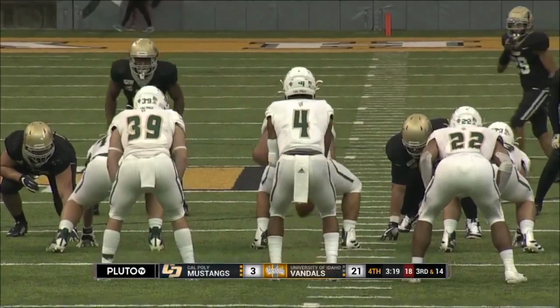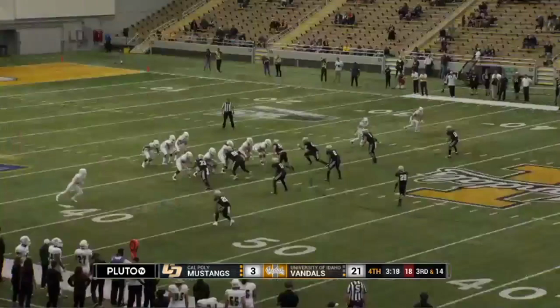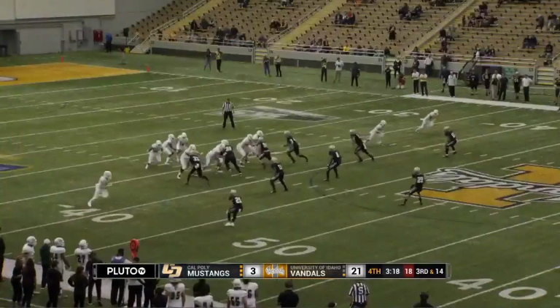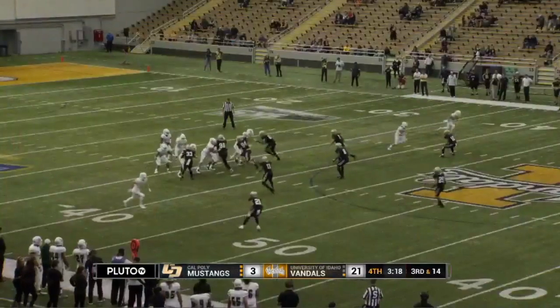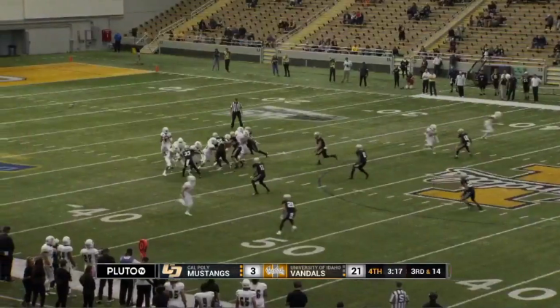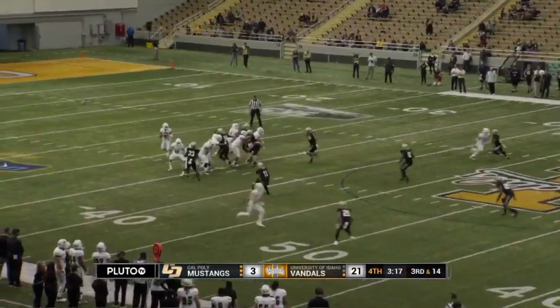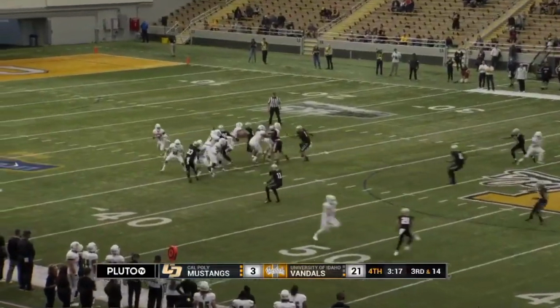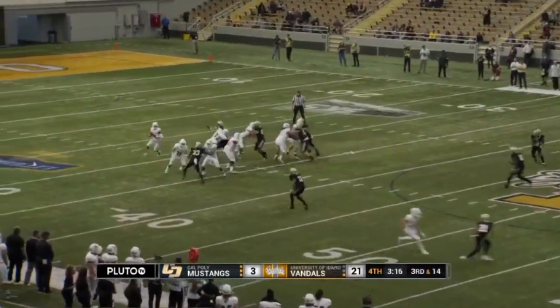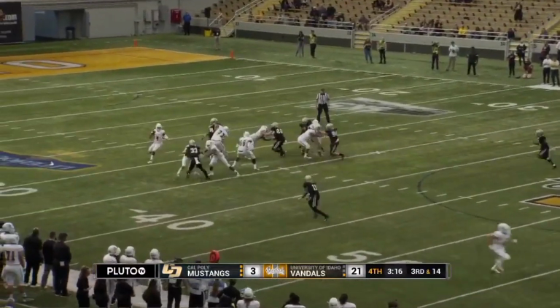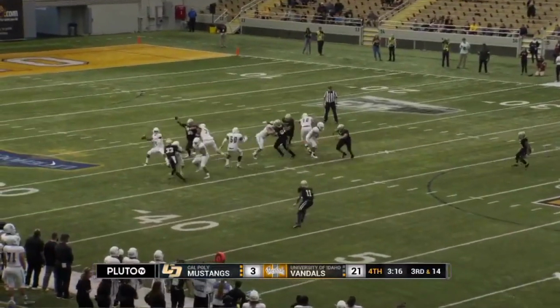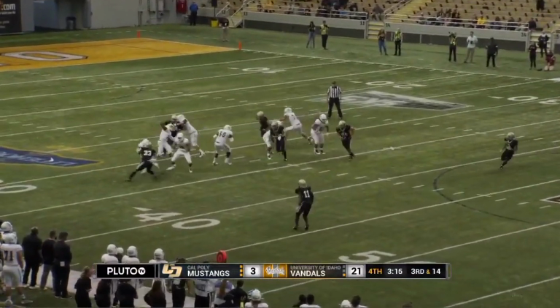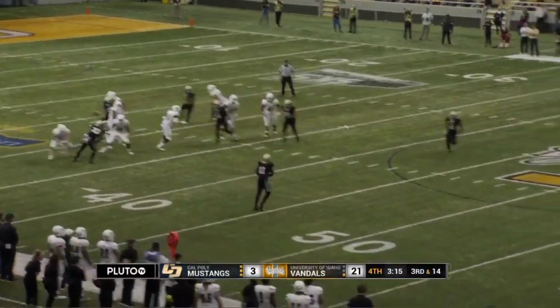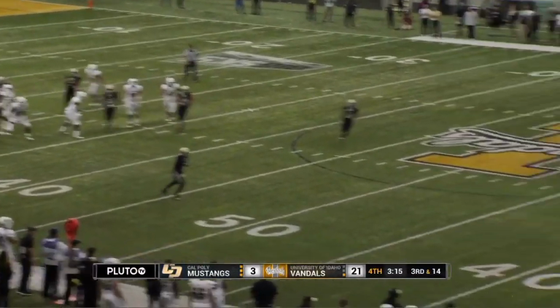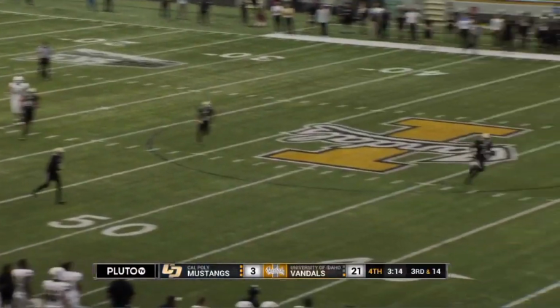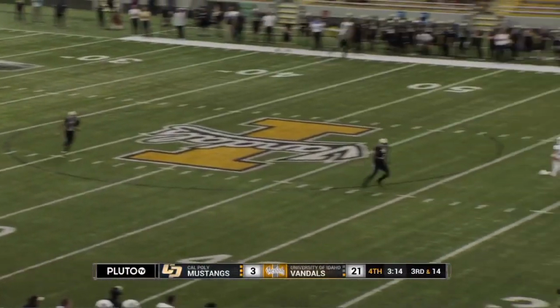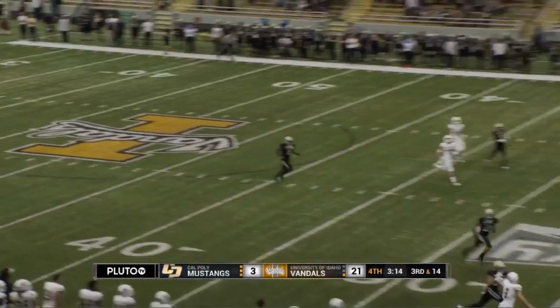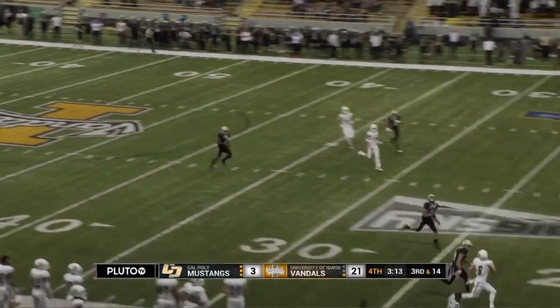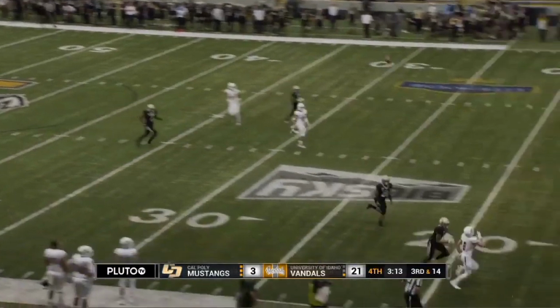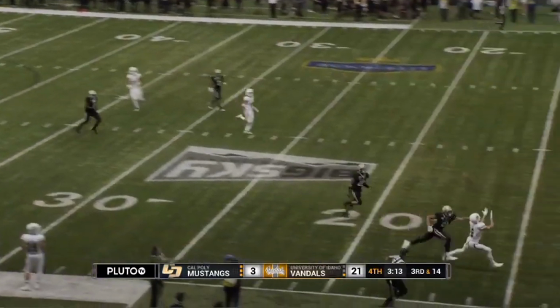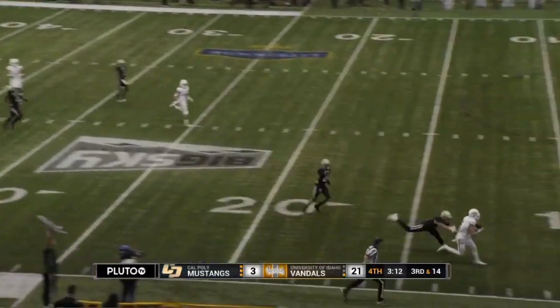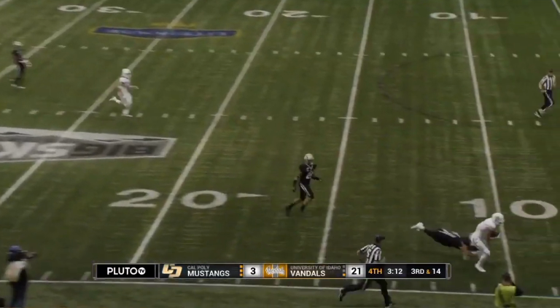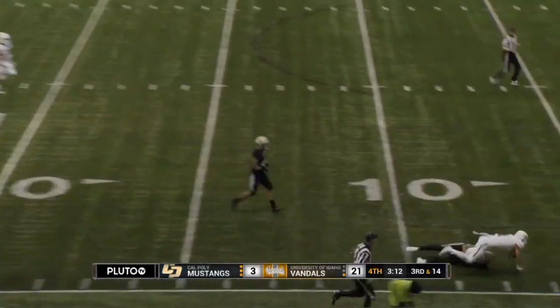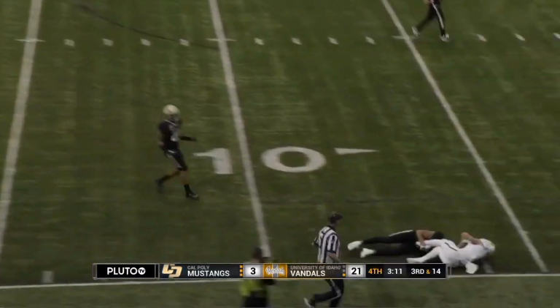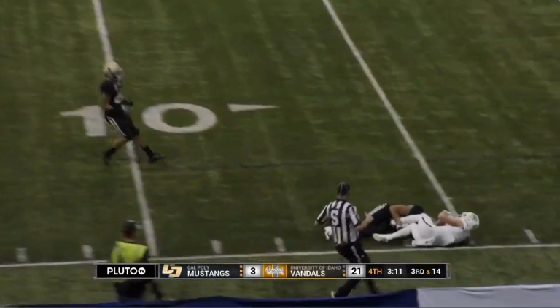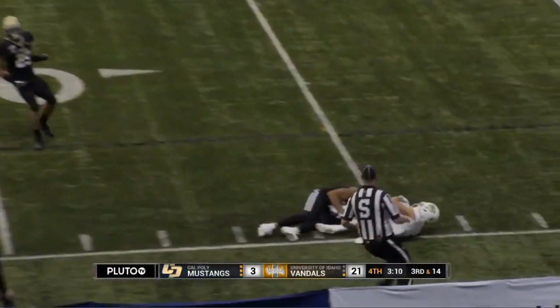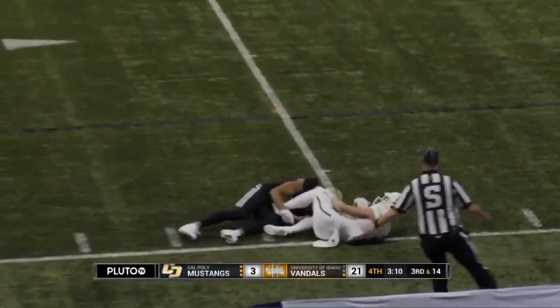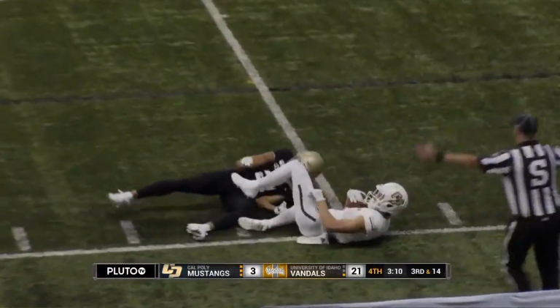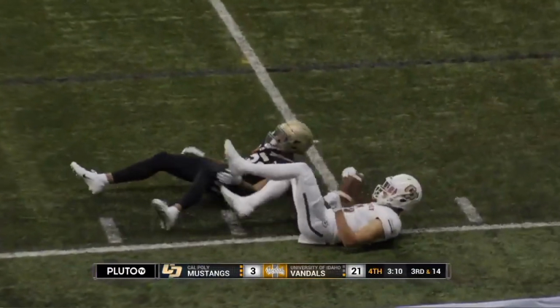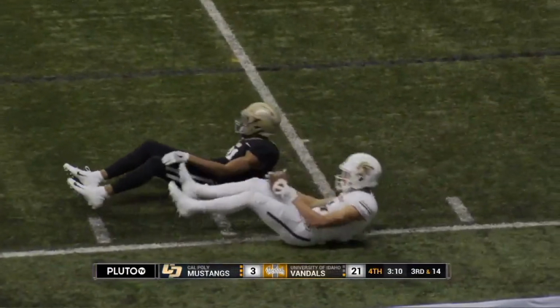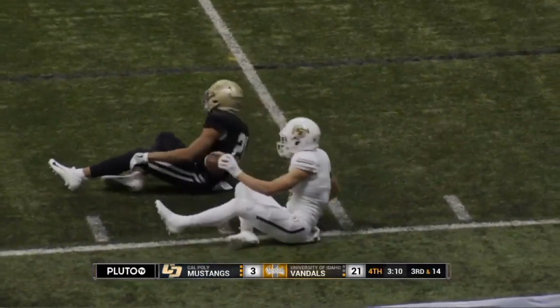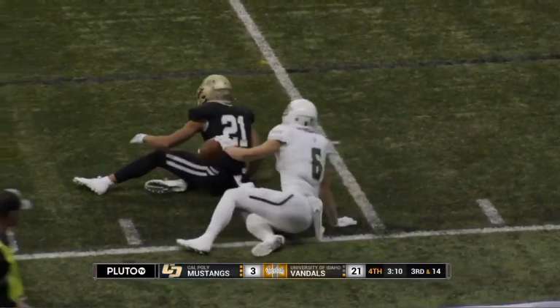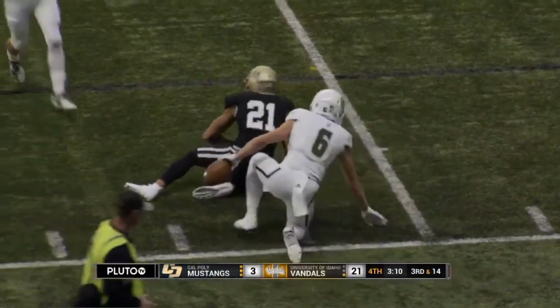Hamler out of the shotgun. Play action fake. Idaho brings pressure. Jalen puts all he has behind it. Koski's way in at the 15, down to the 10, and spilled at the 6-yard line.